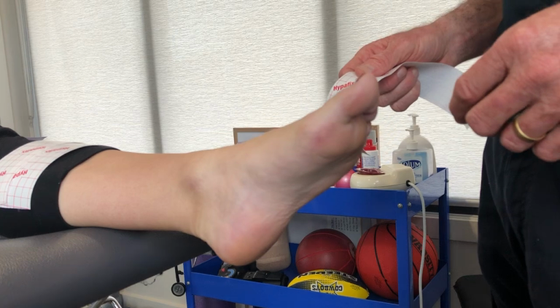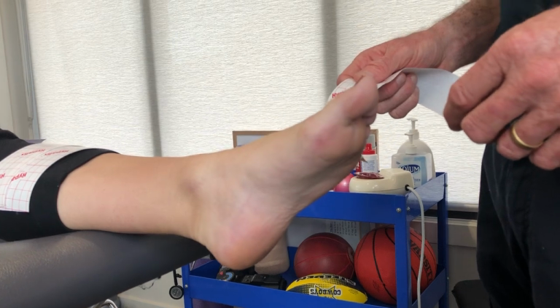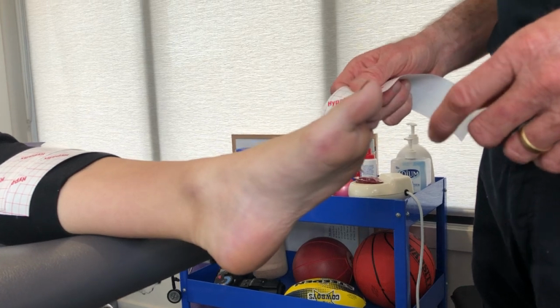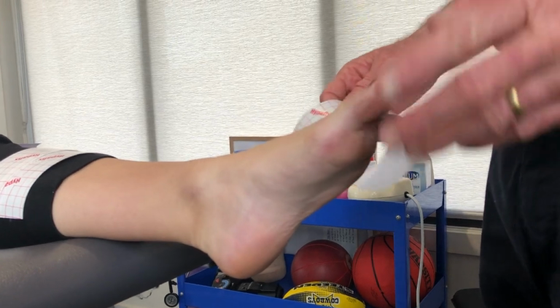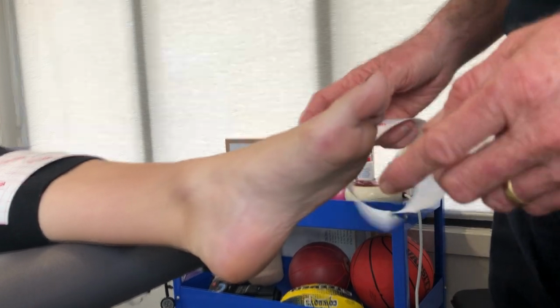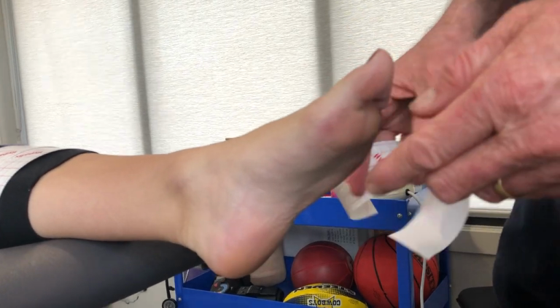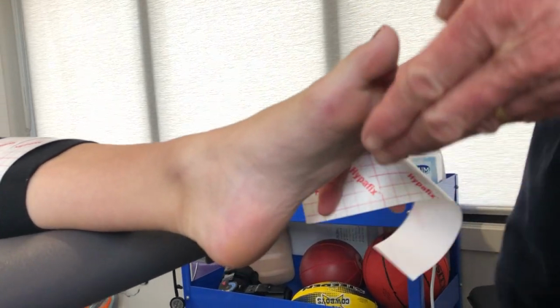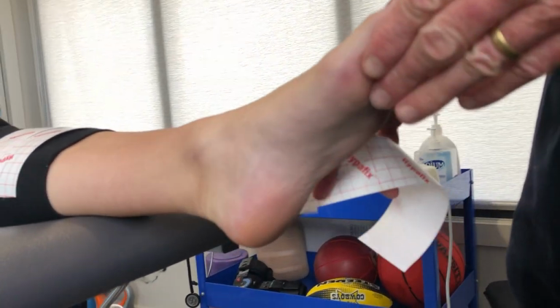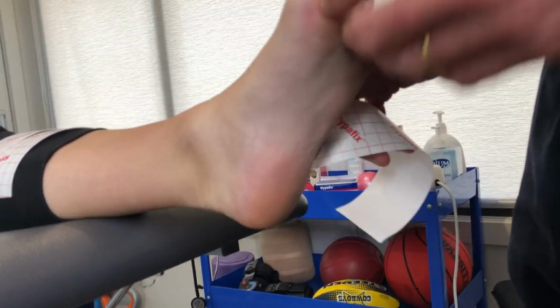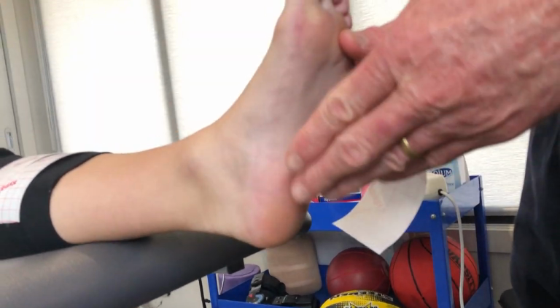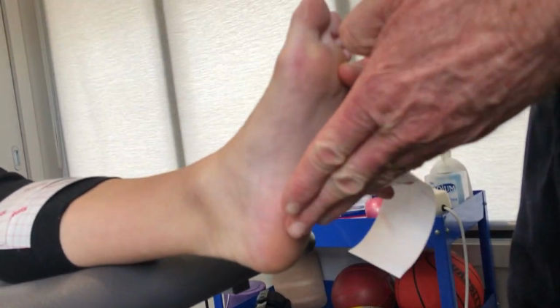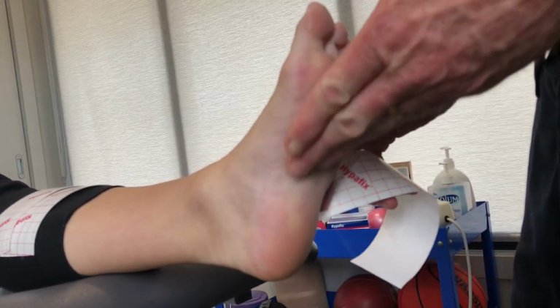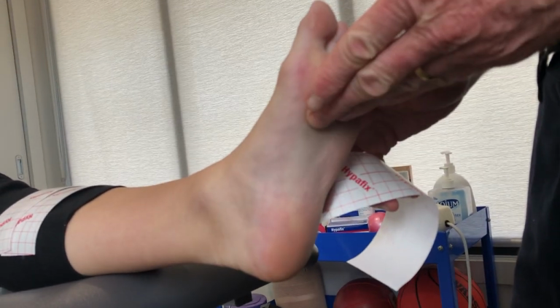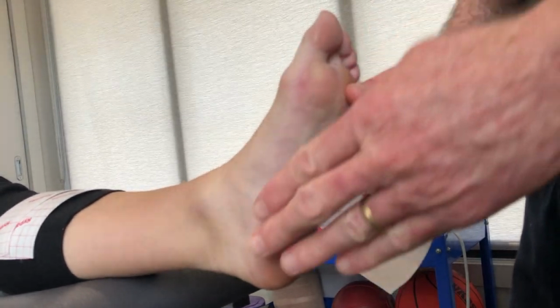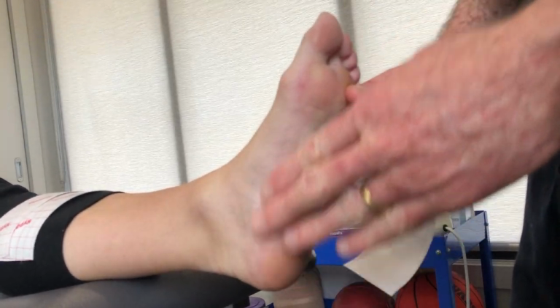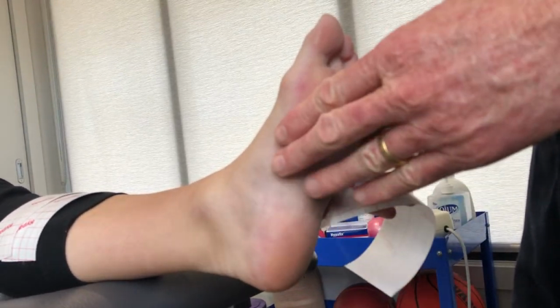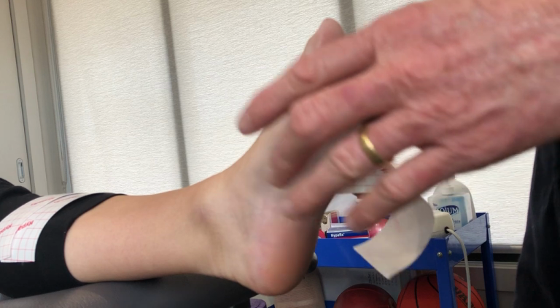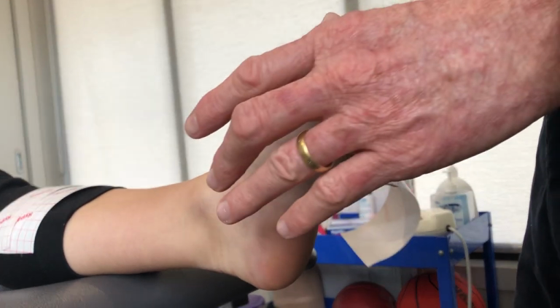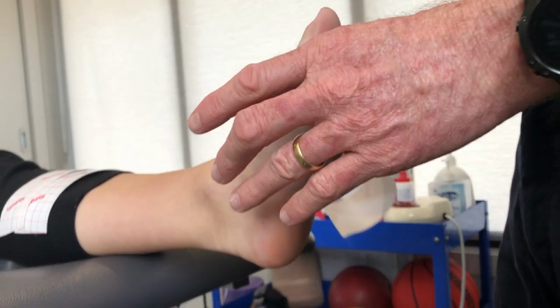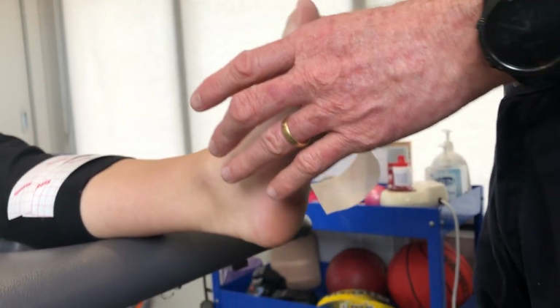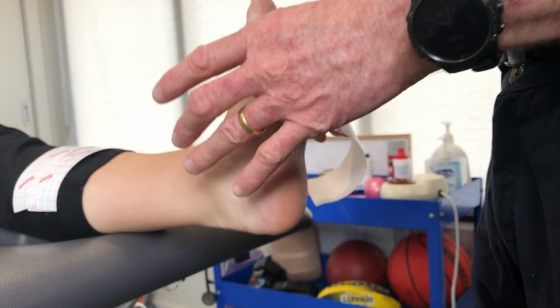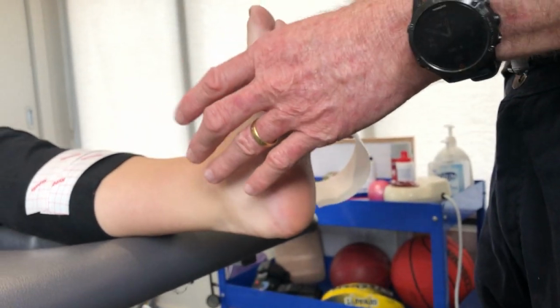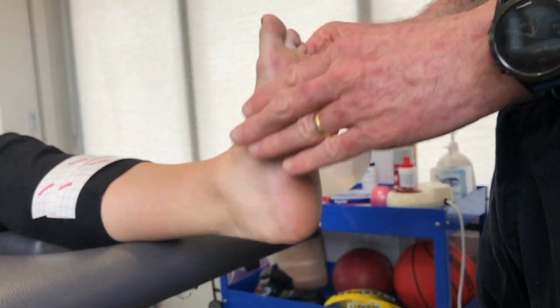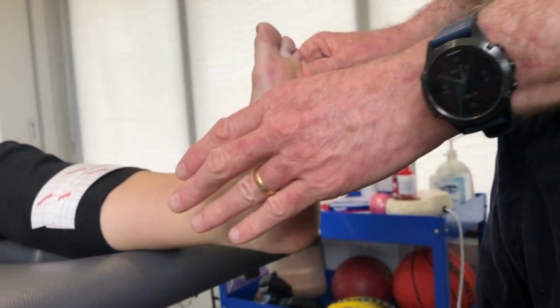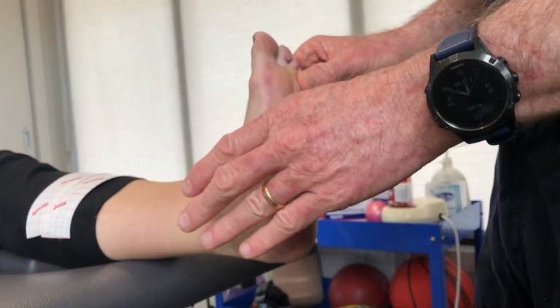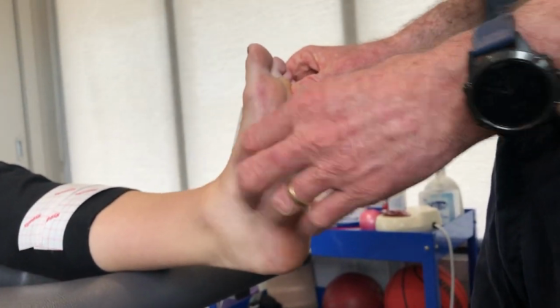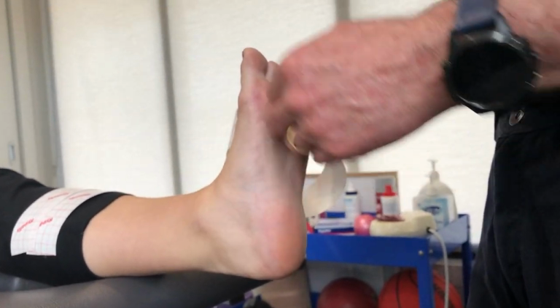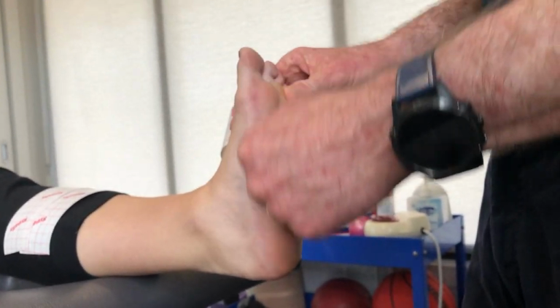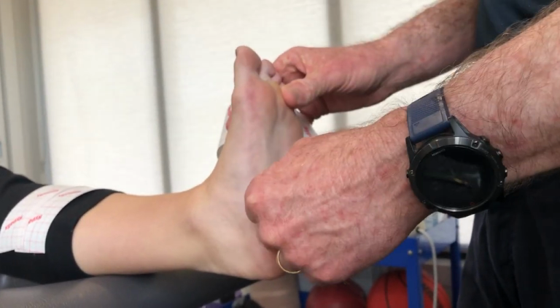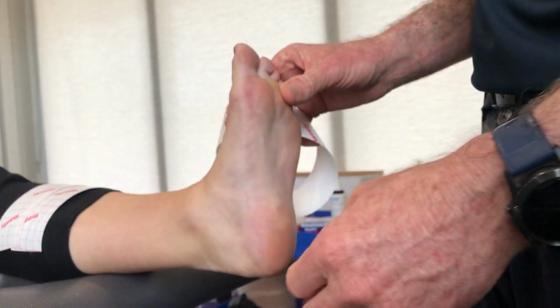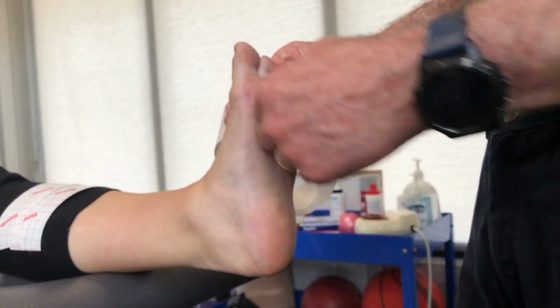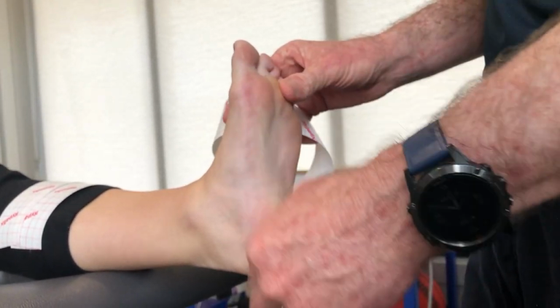So we're doing low-dye tape, predominantly for plantar fascia issues and arch issues. We're going to ask our patient Tracy to have her foot pulled back there with some nice dorsiflexion.